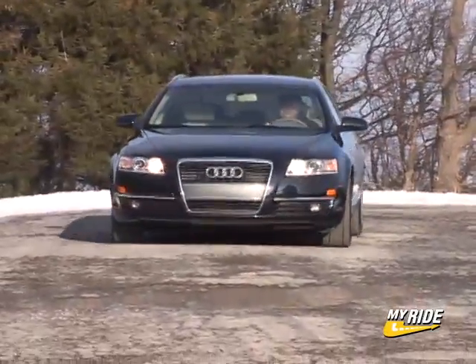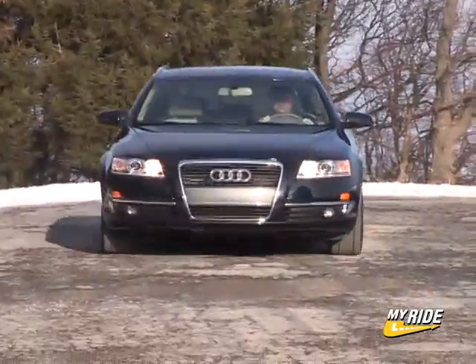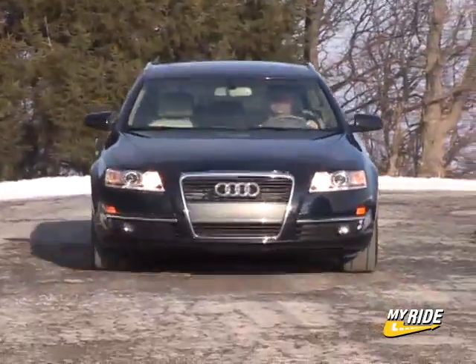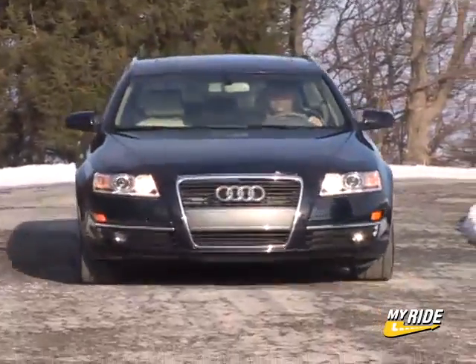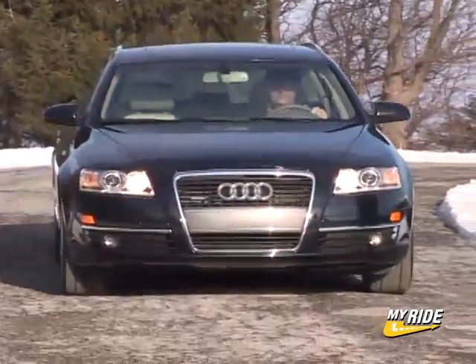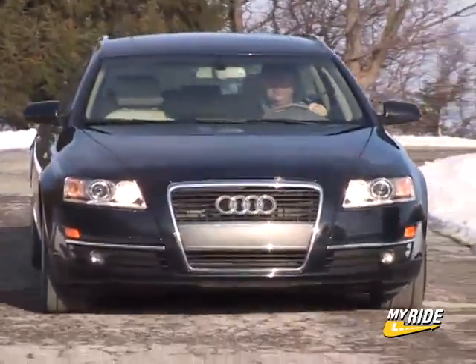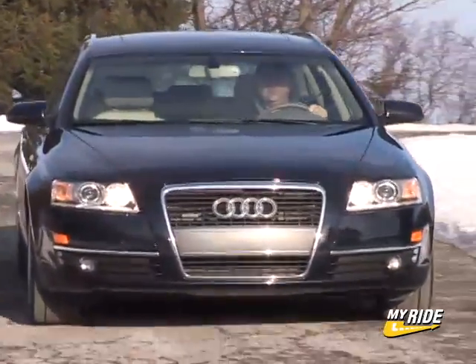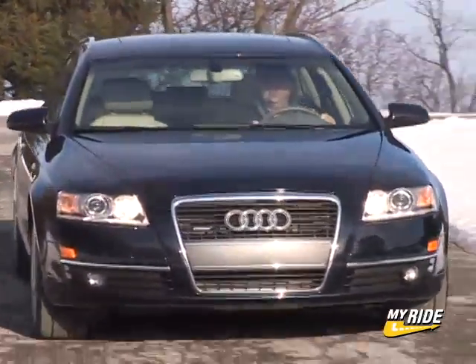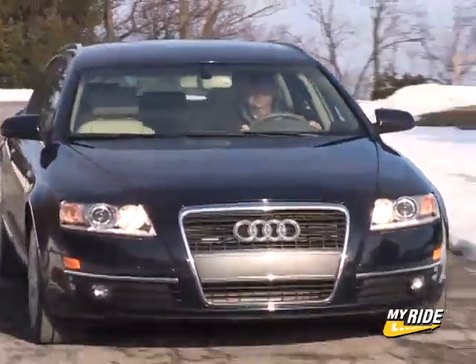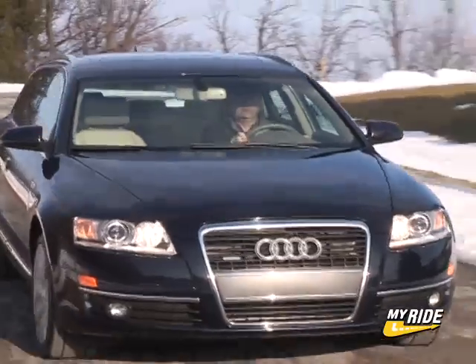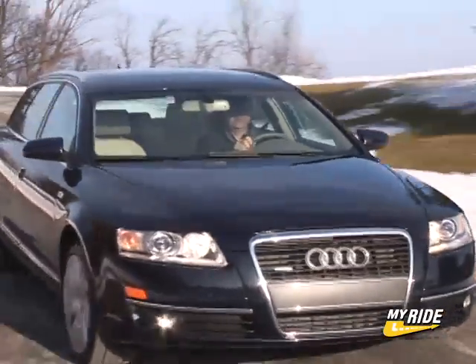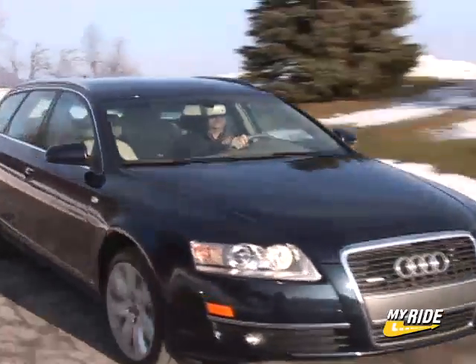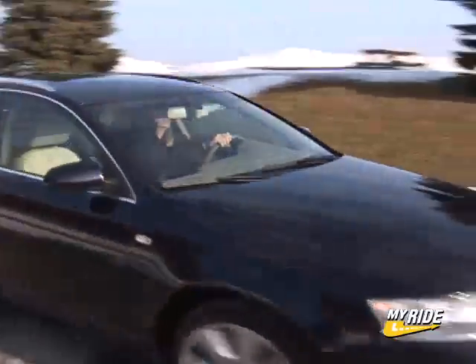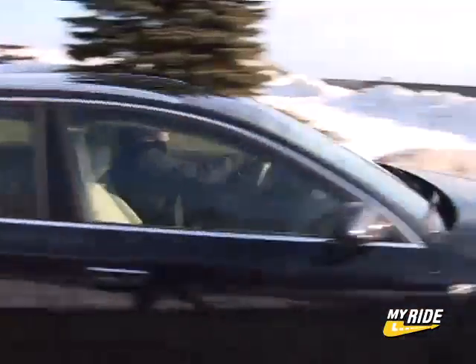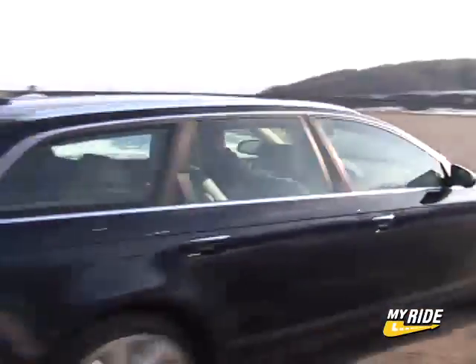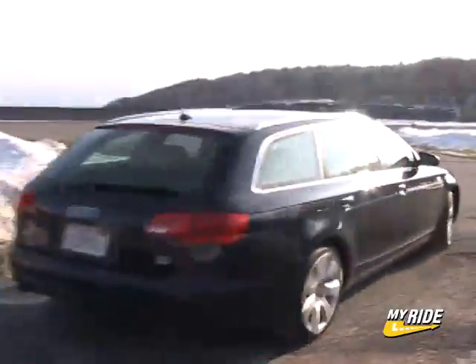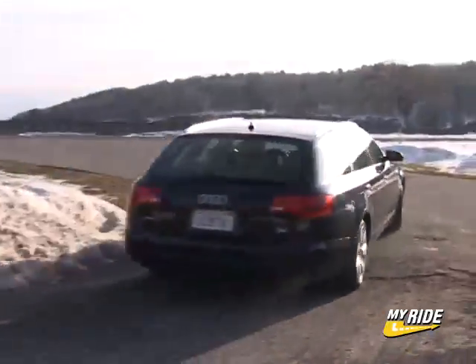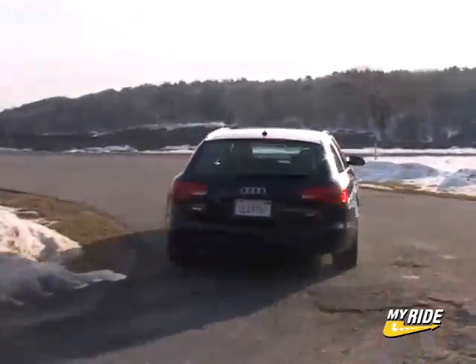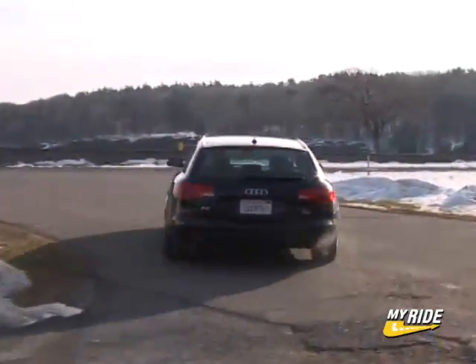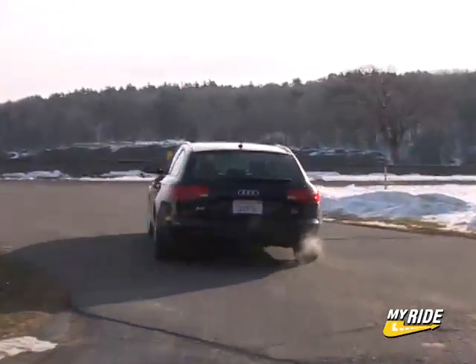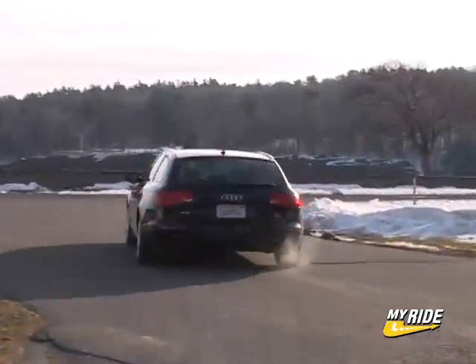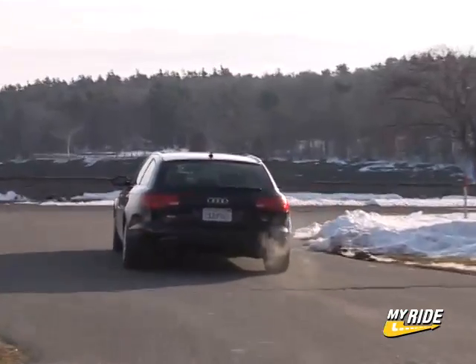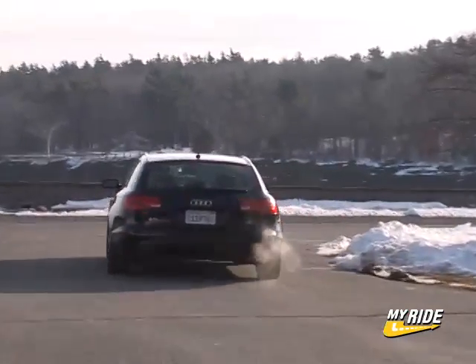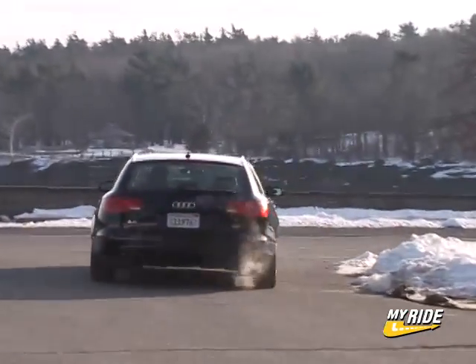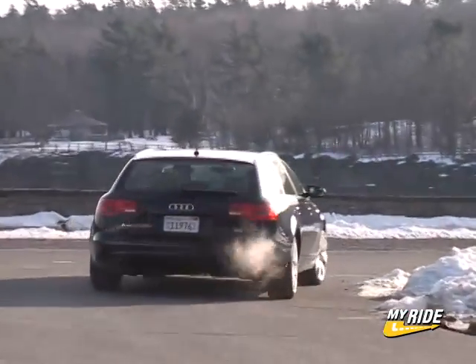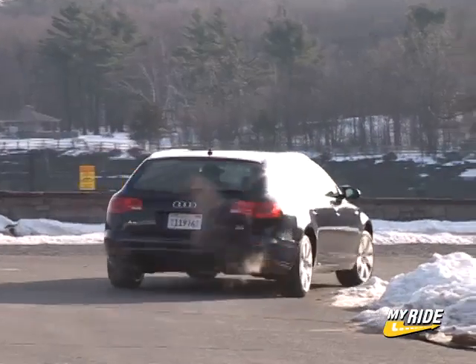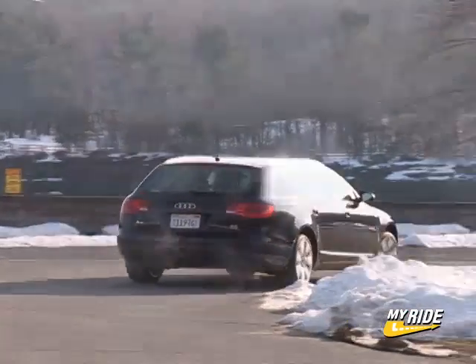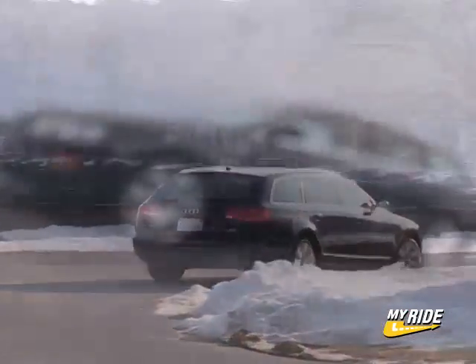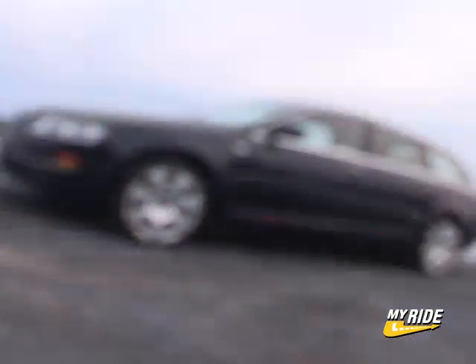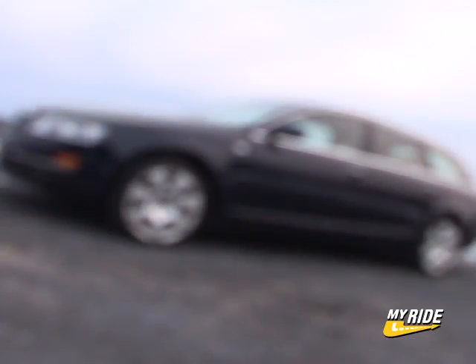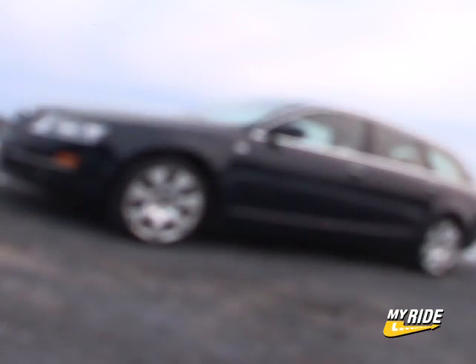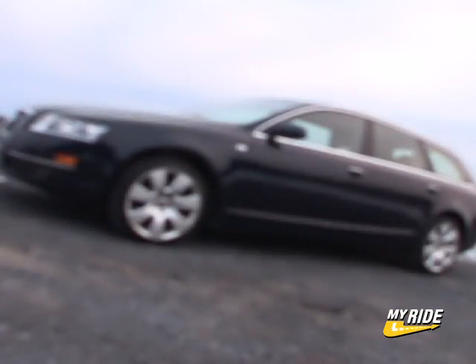Here I have the 2007 A6 Wagon, or Avant as Audi terms all of their wagons. This particular model is equipped with the base 3.2-liter V6 engine, quattro all-wheel drive, and a 6-speed automatic.